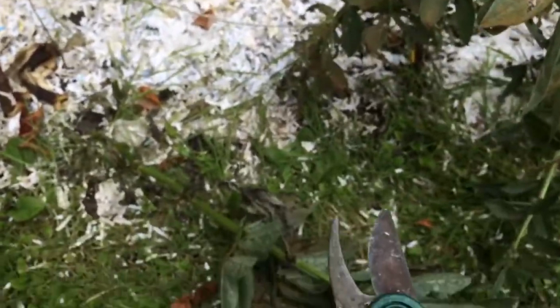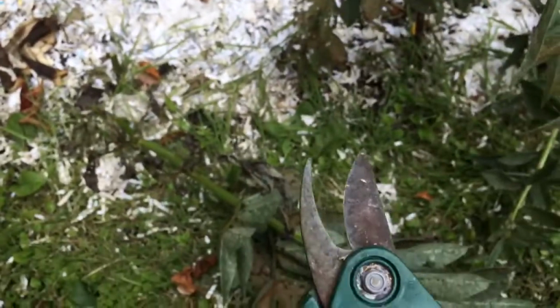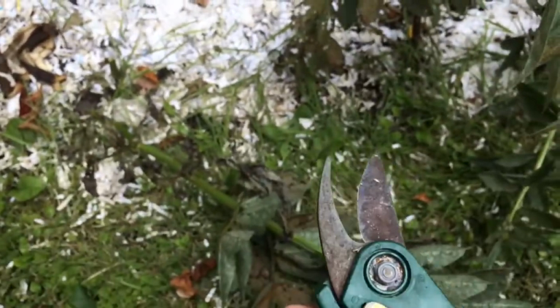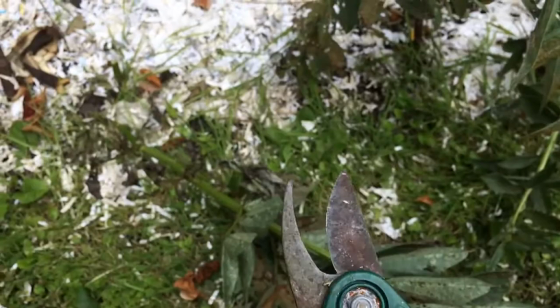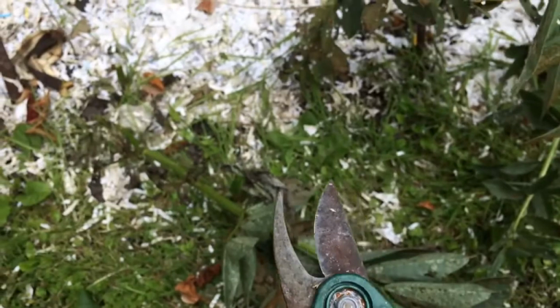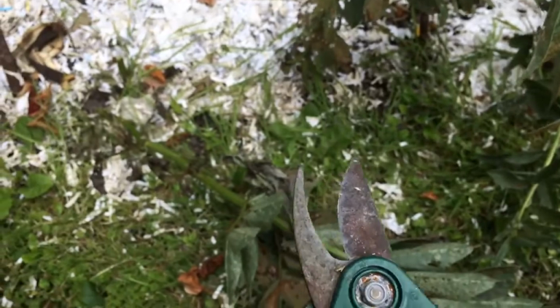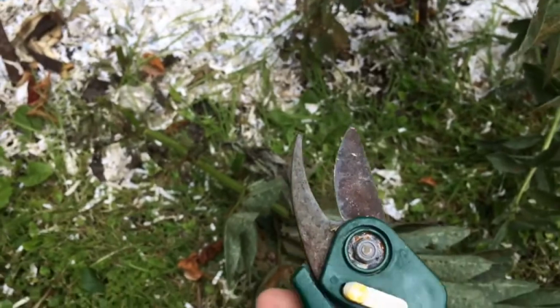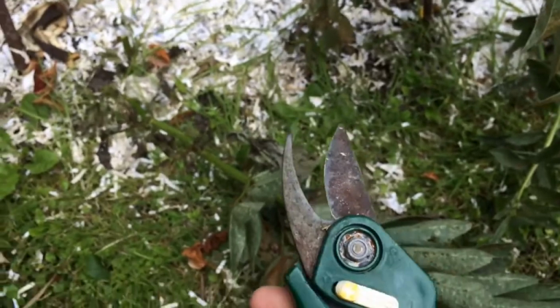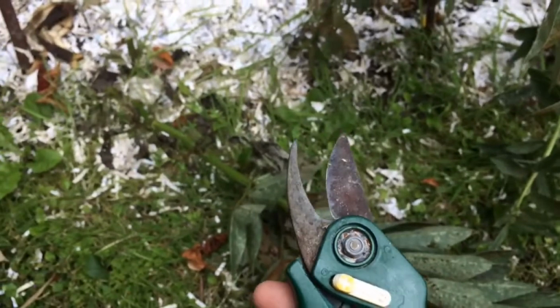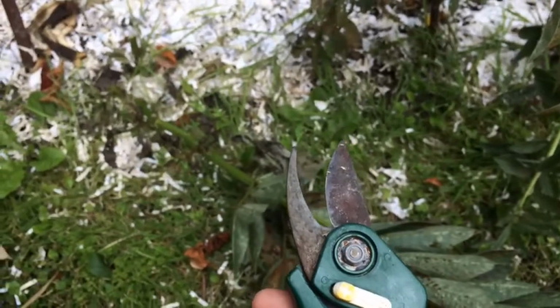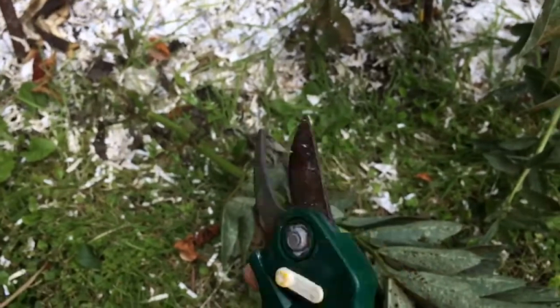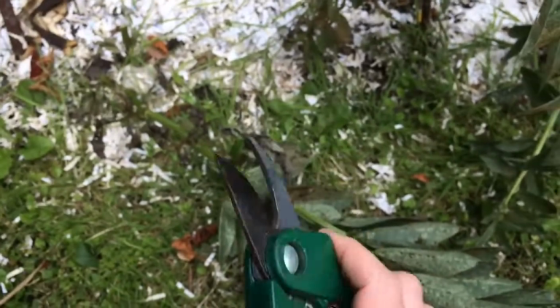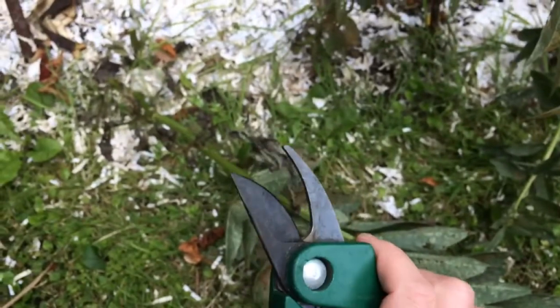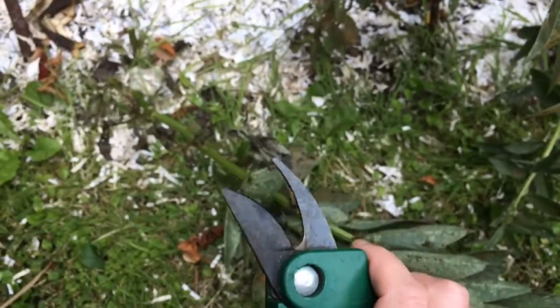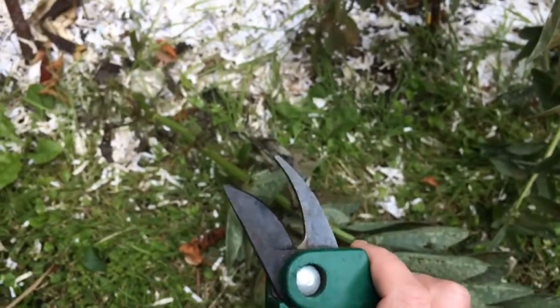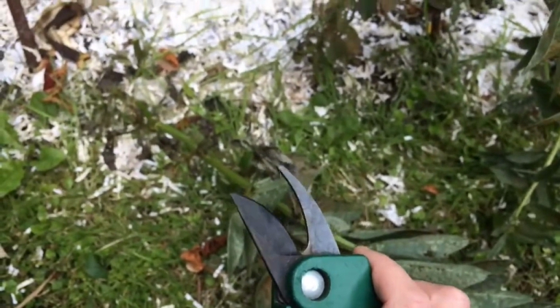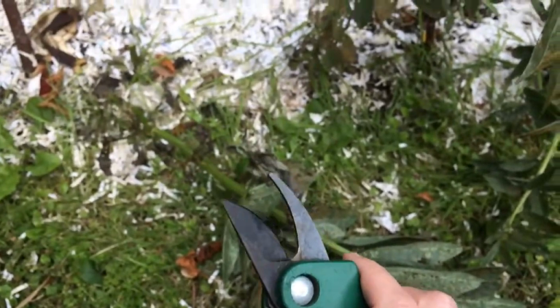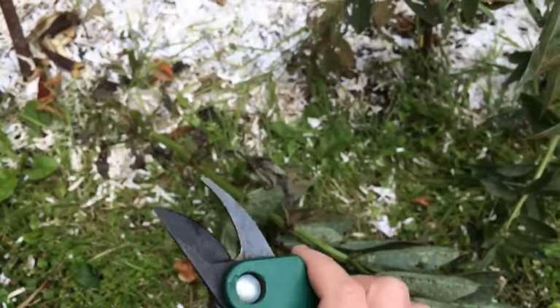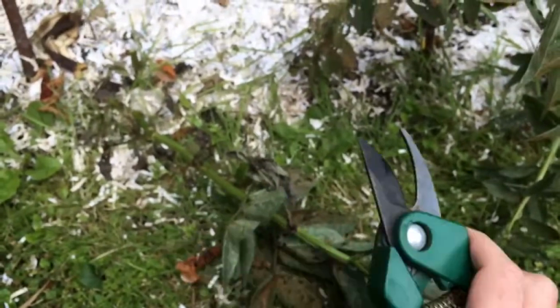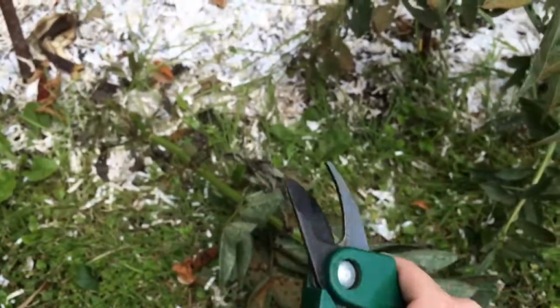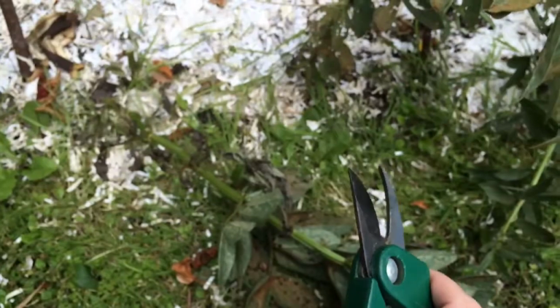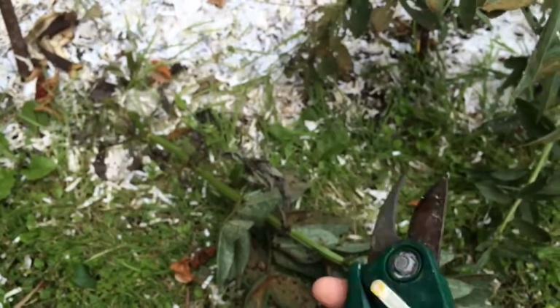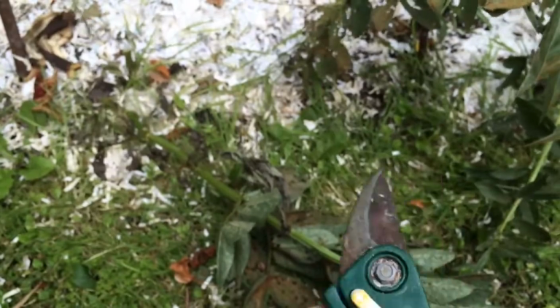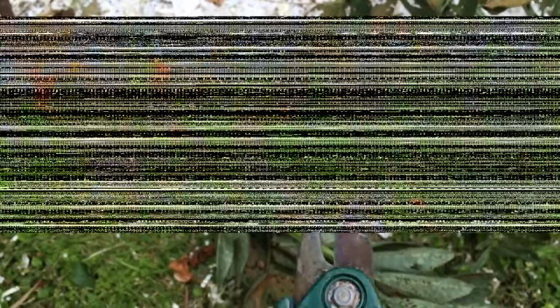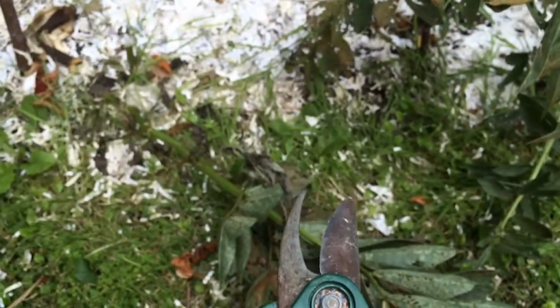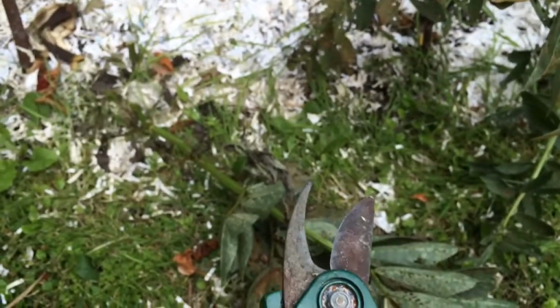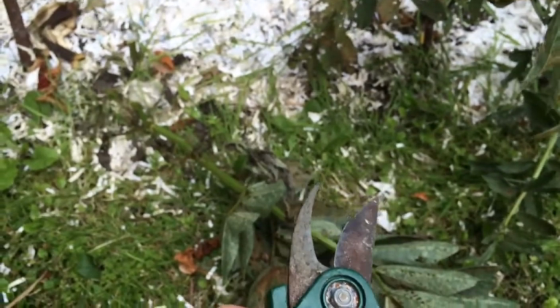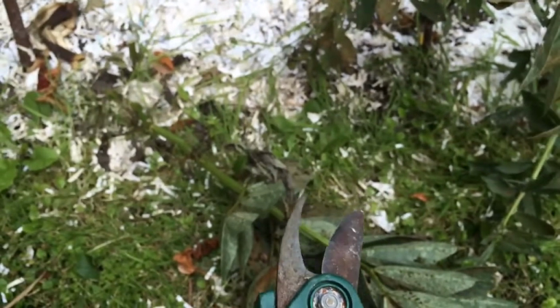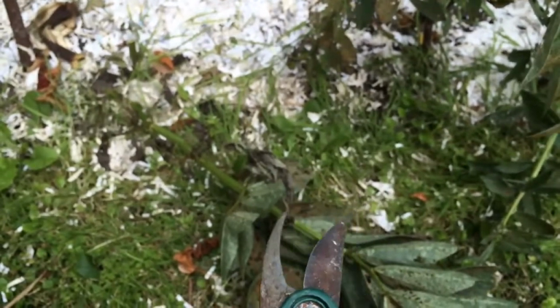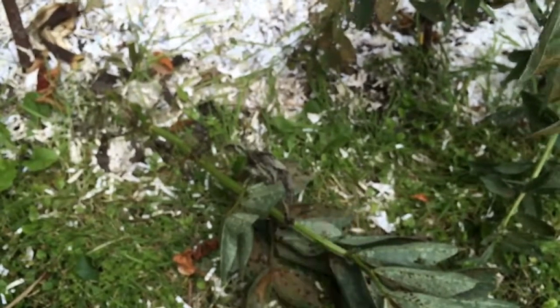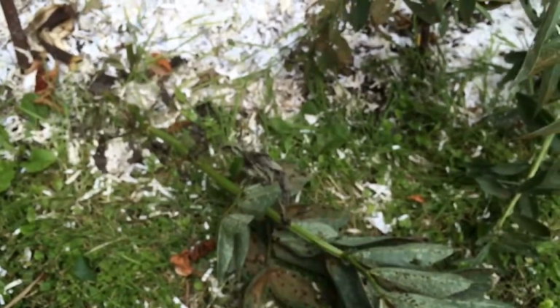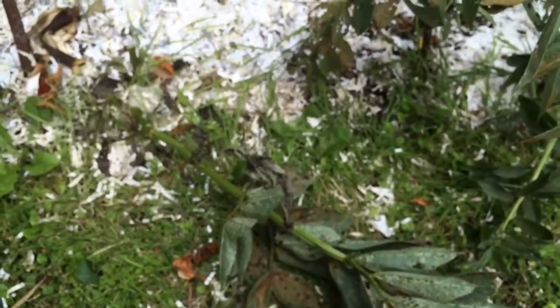Also, once I've done all the infected plants, so that I don't spread those spores around the rest of the garden when cutting other things, I'm going to disinfect these secateurs.